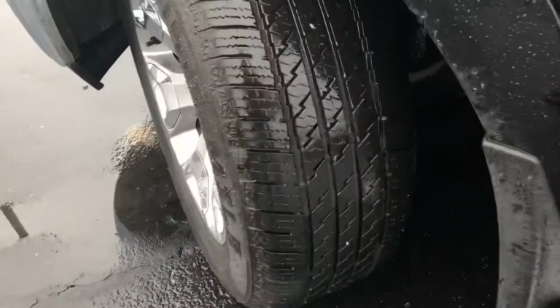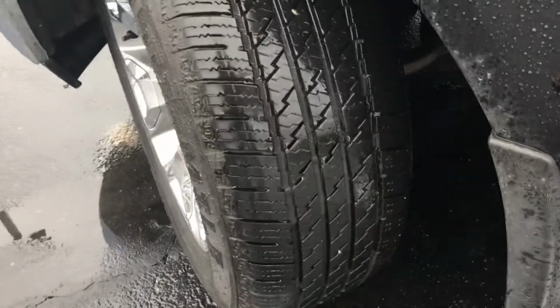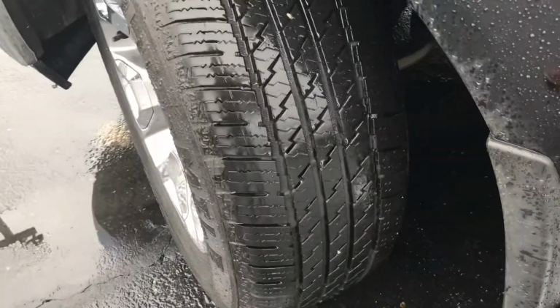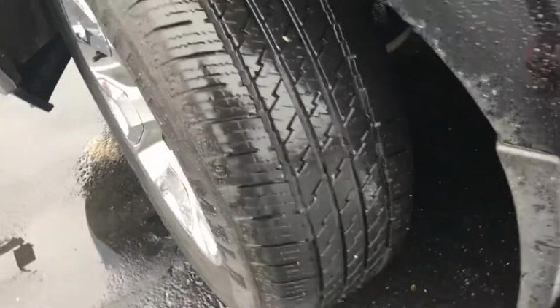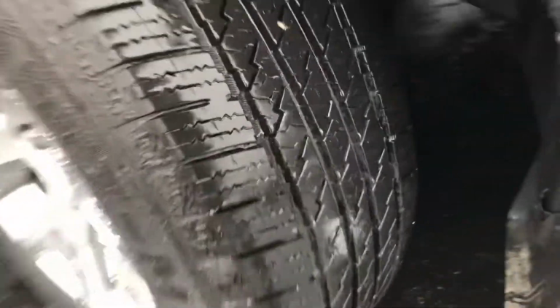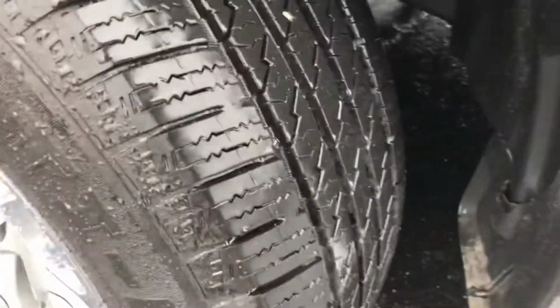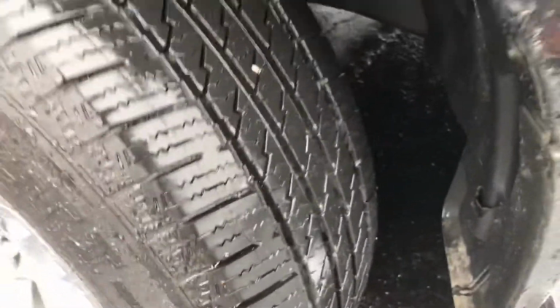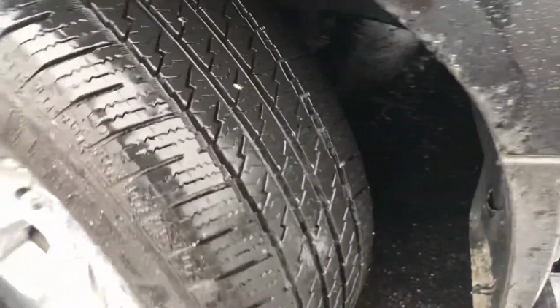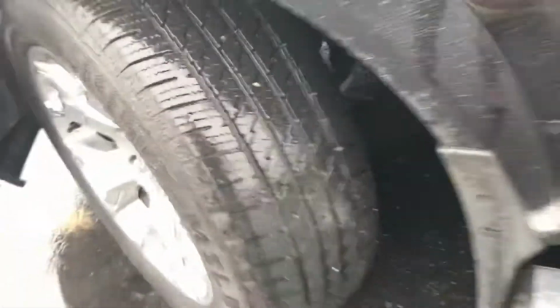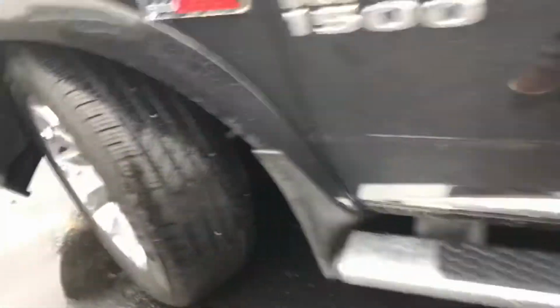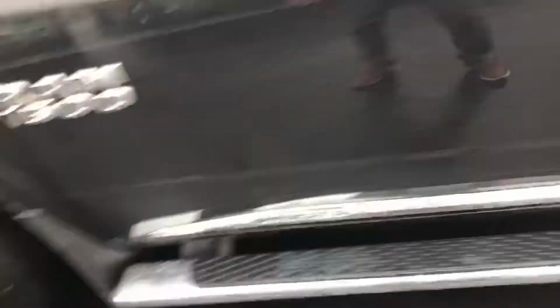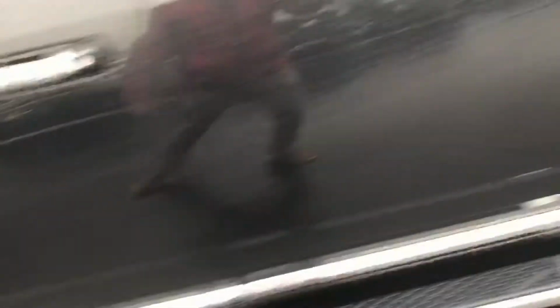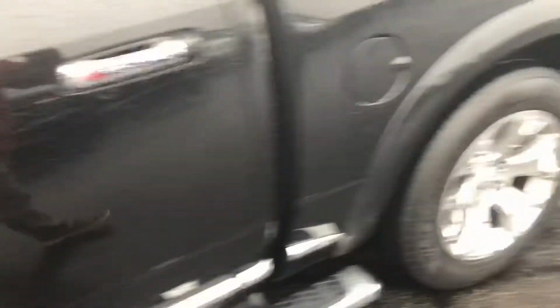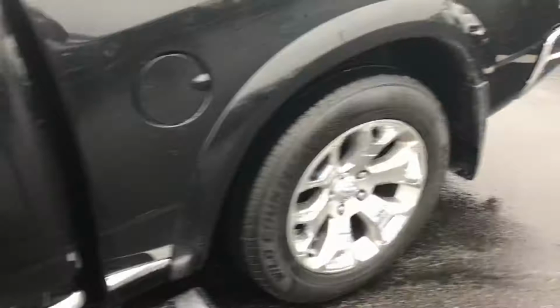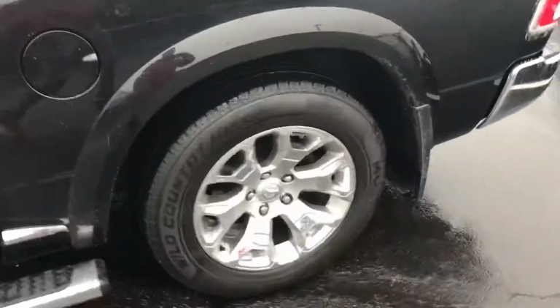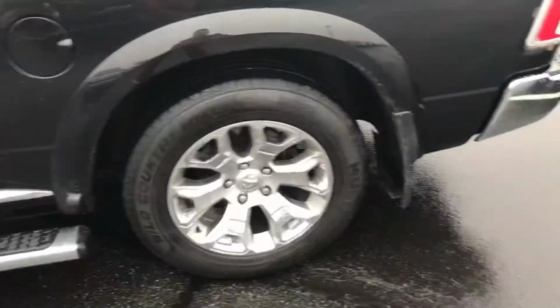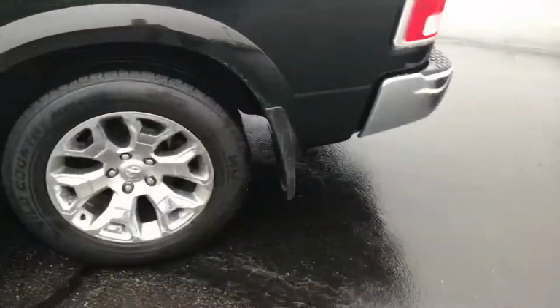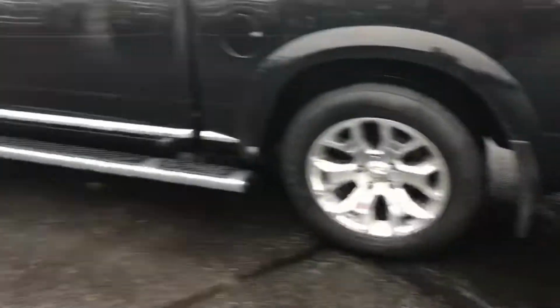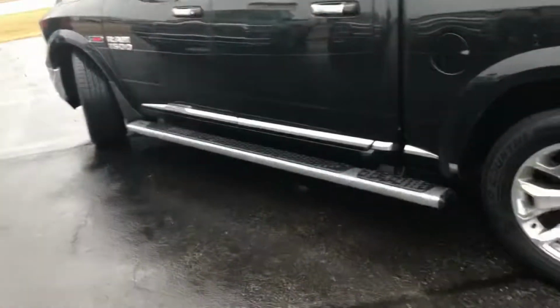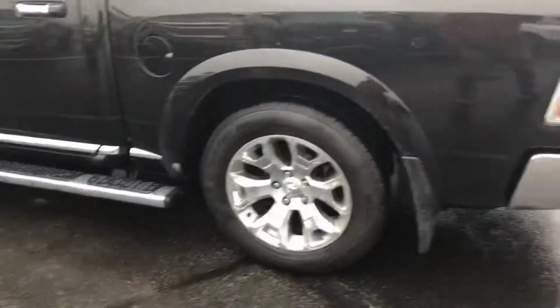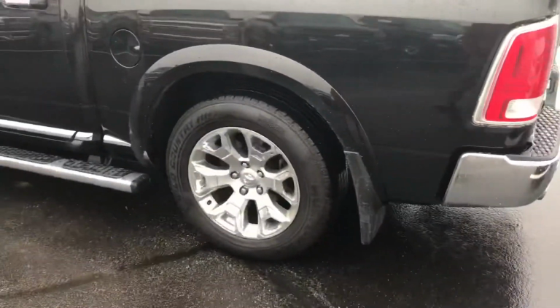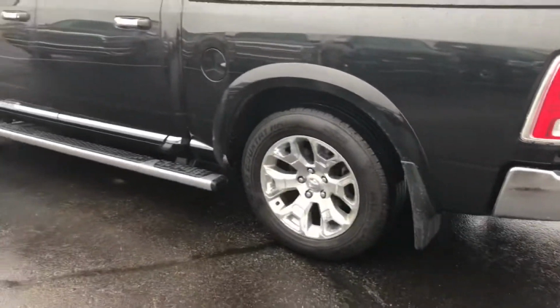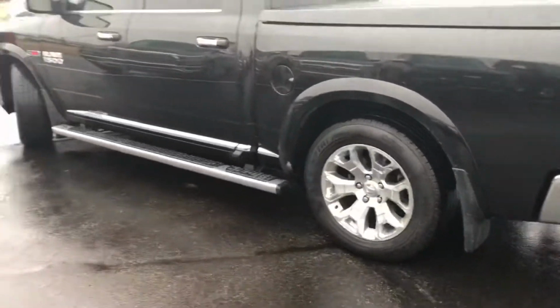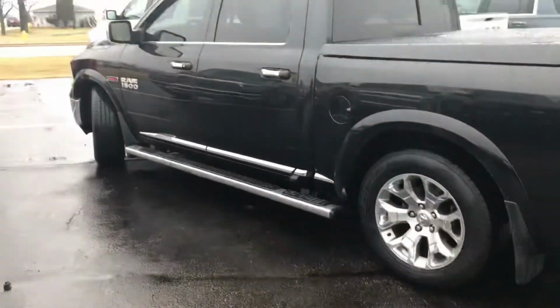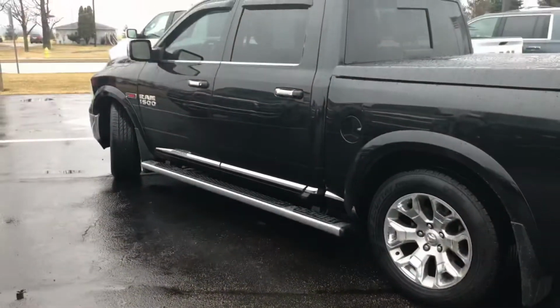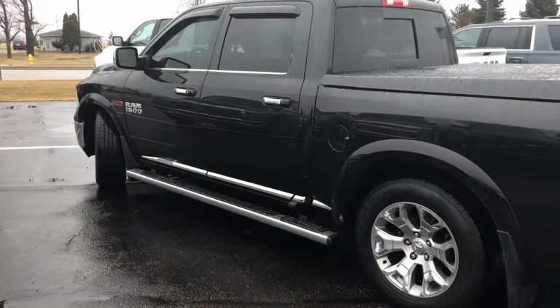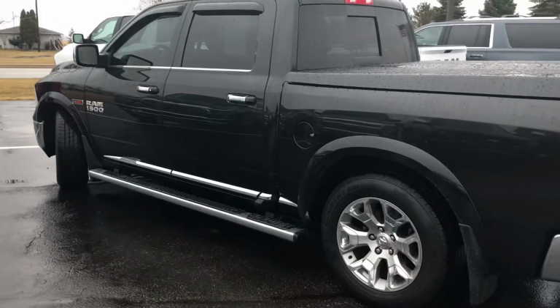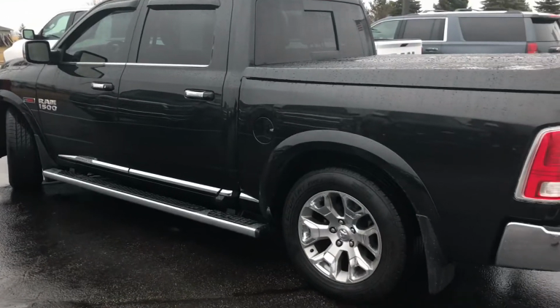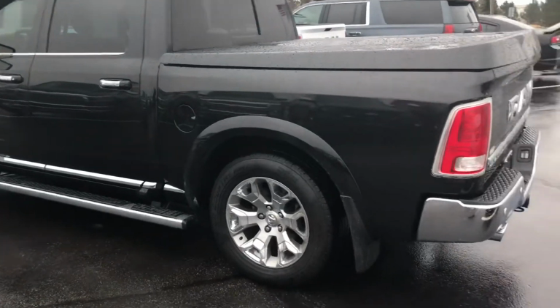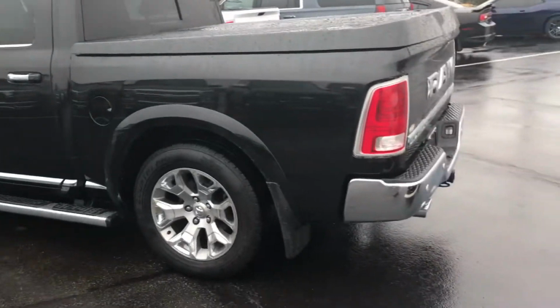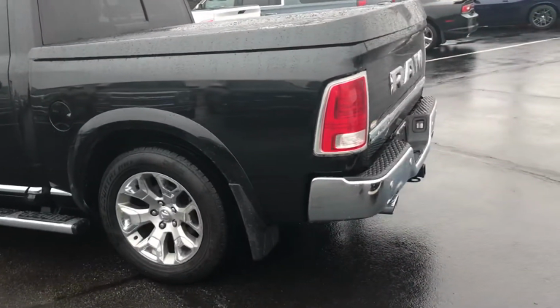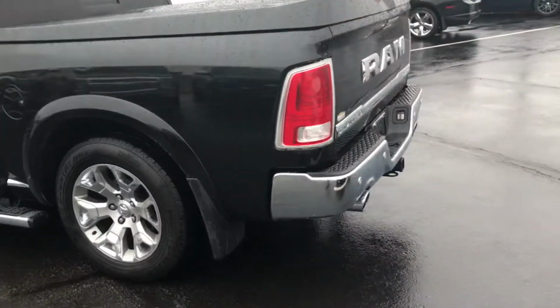I wouldn't say they're super off-road, but I've got good tread life yet. You can see this thing is lowered as far as the air suspension goes.